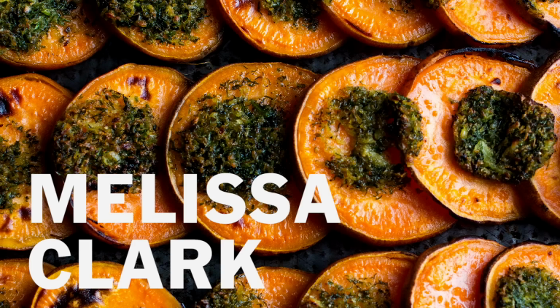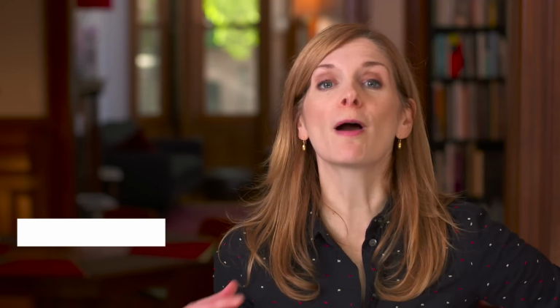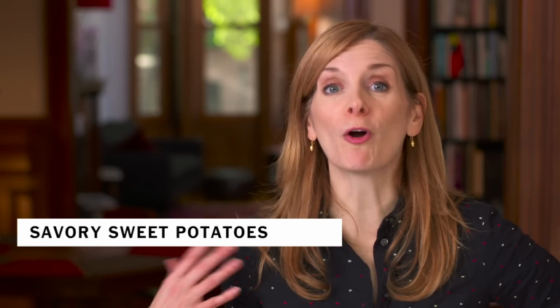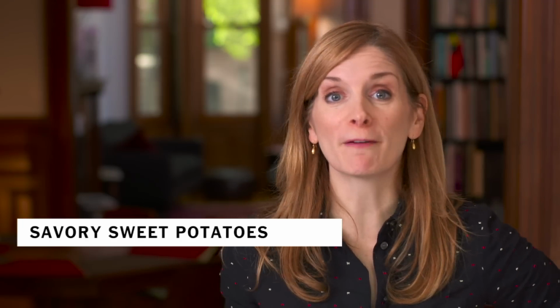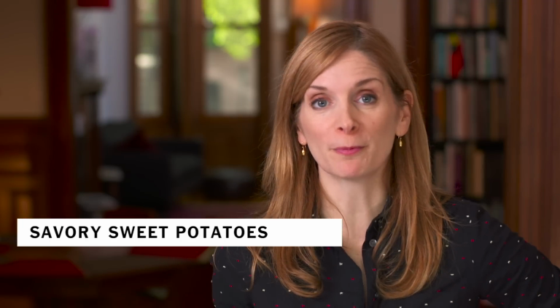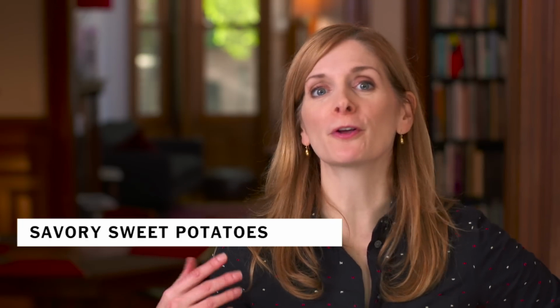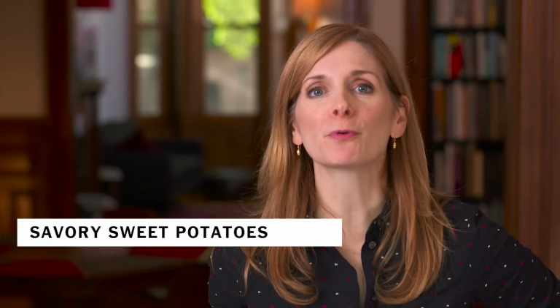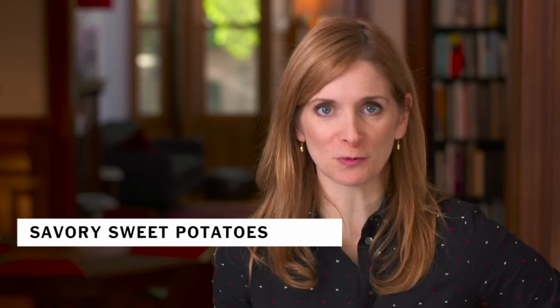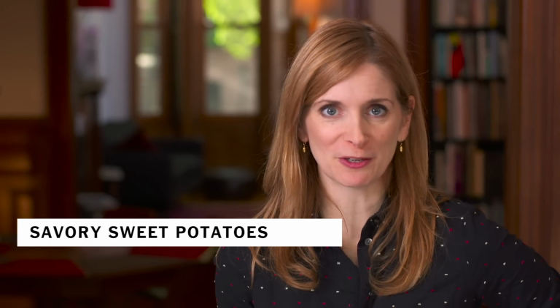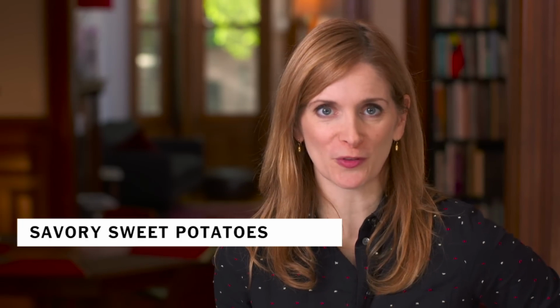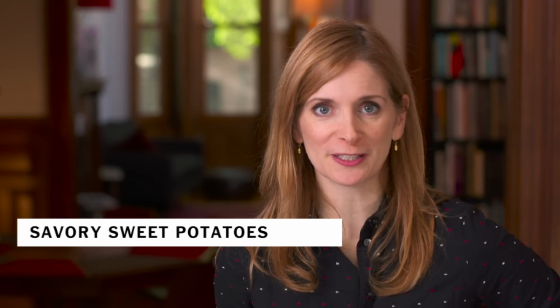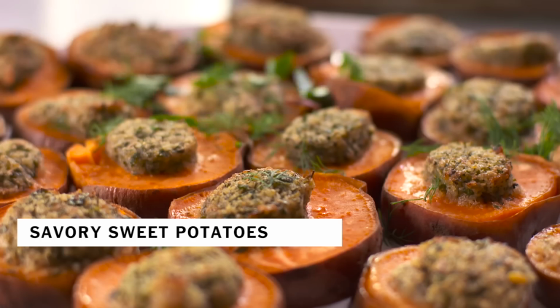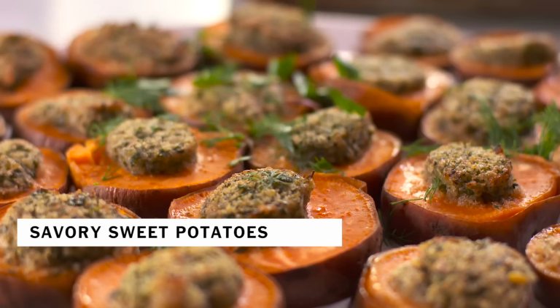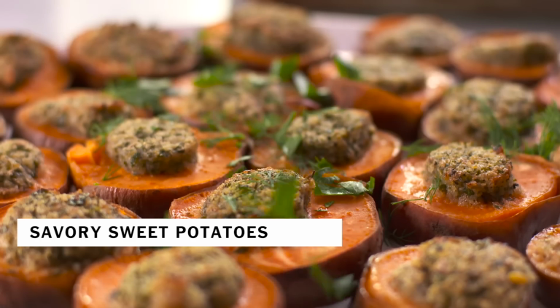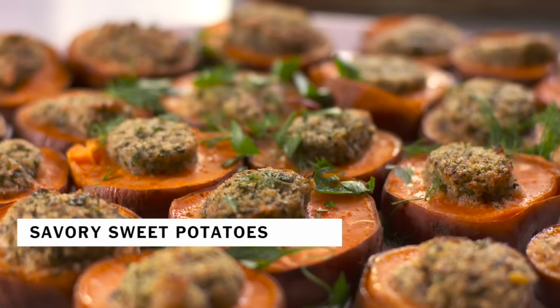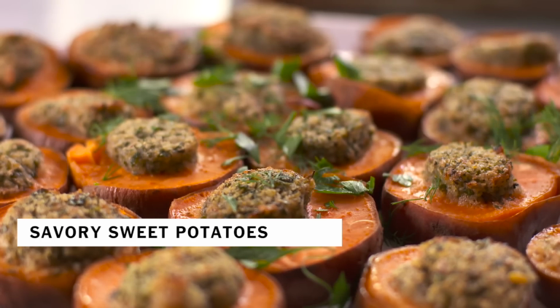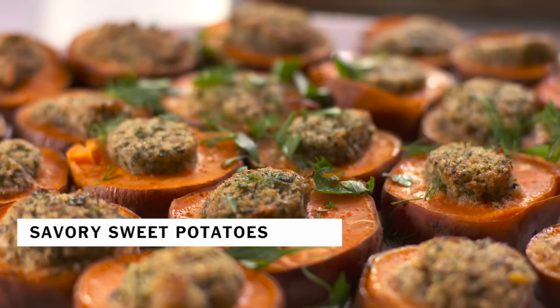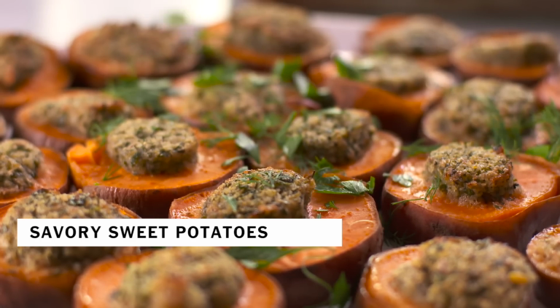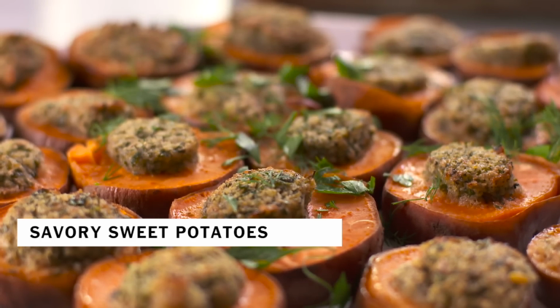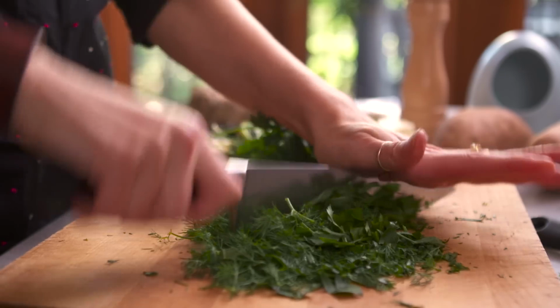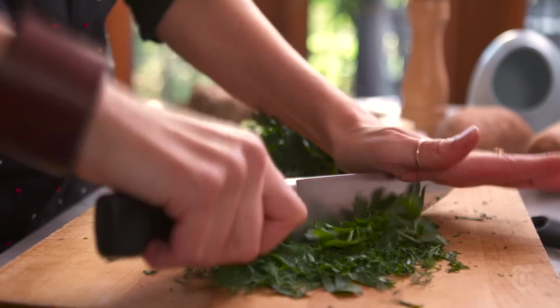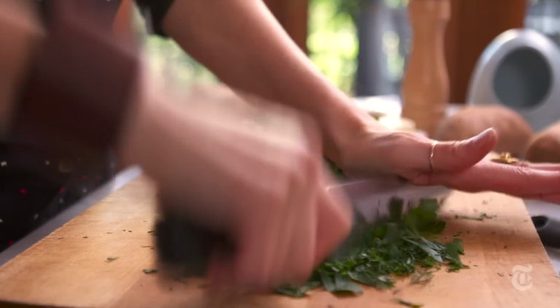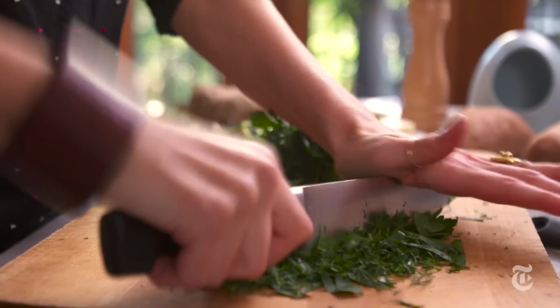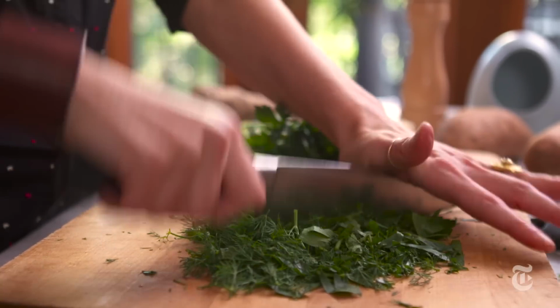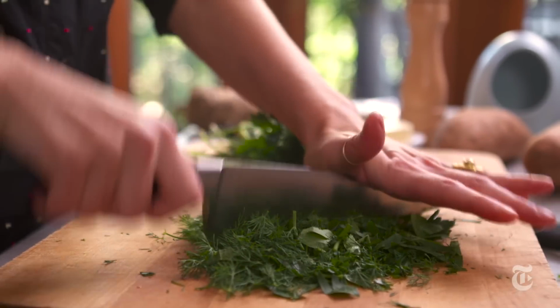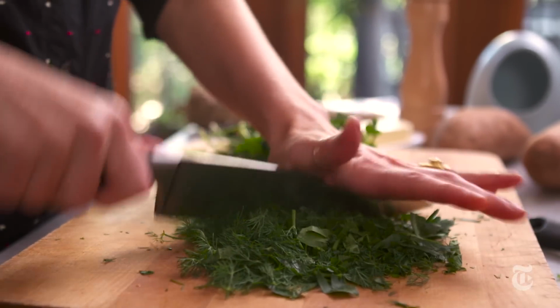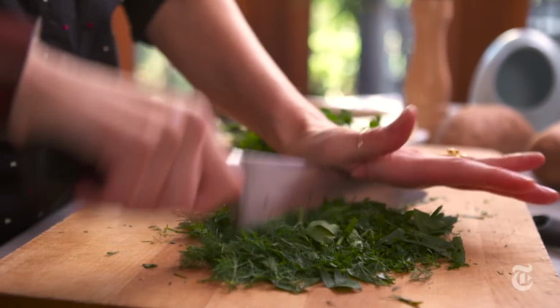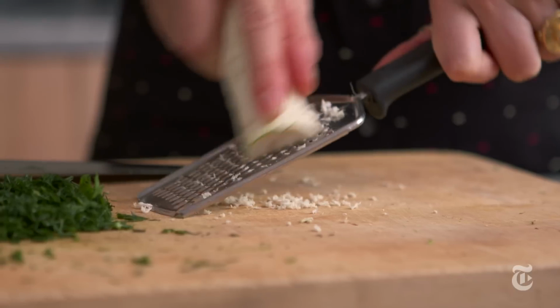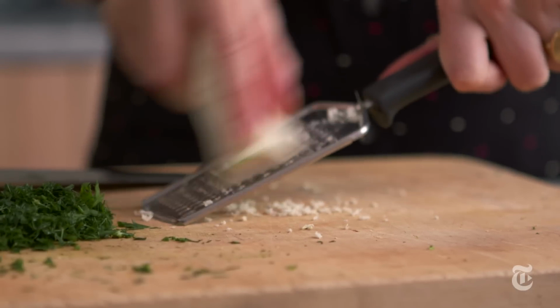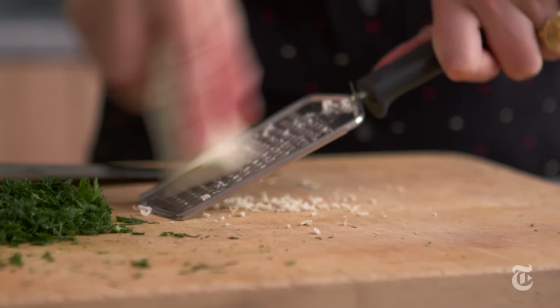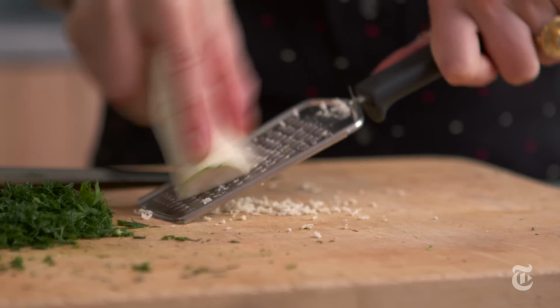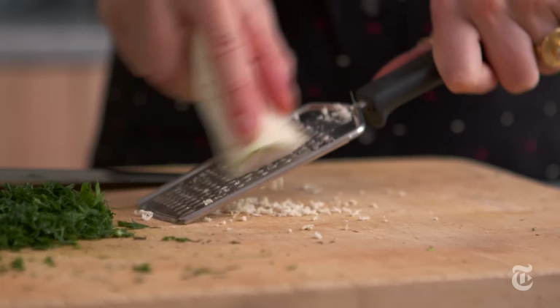You probably already have a recipe for a super sweet sweet potato dish for the holidays, so here's a recipe for something savory. What makes these sweet potatoes so savory is a horseradish-based compound butter.